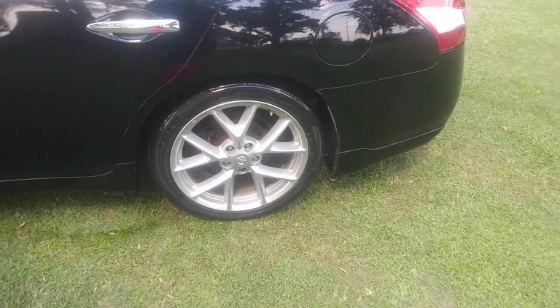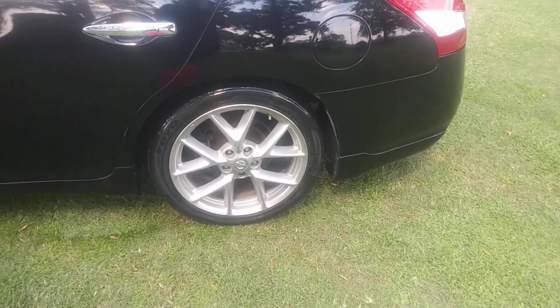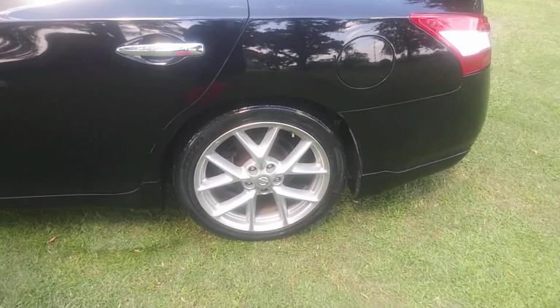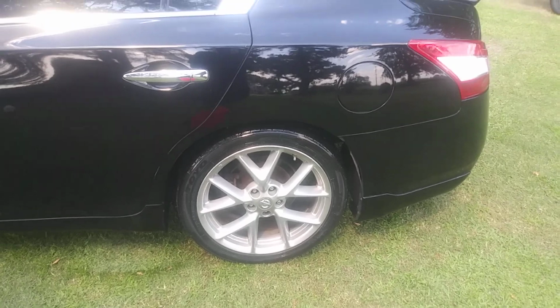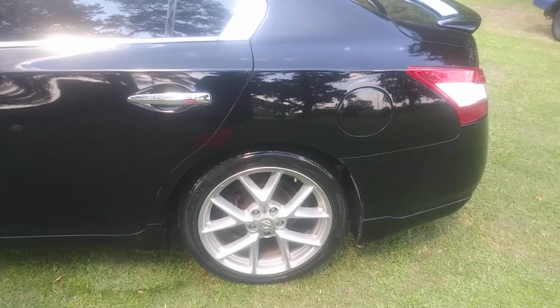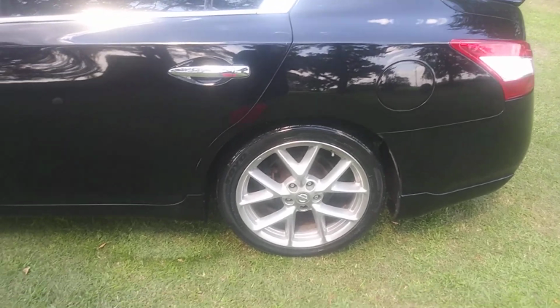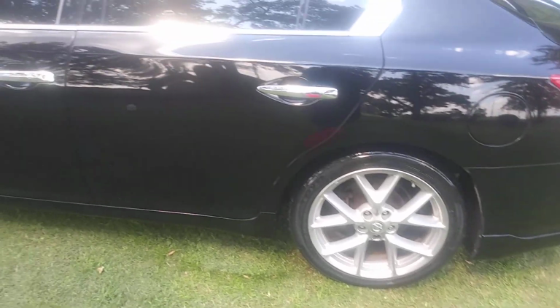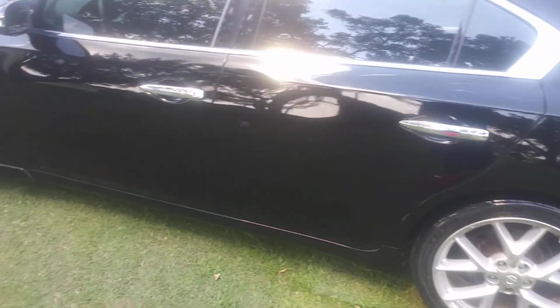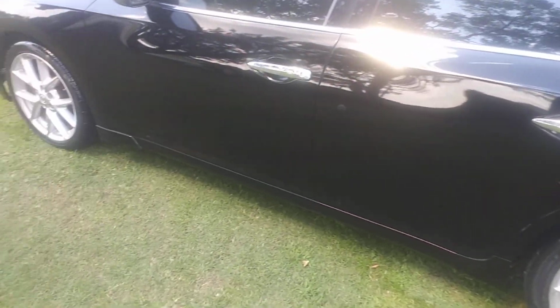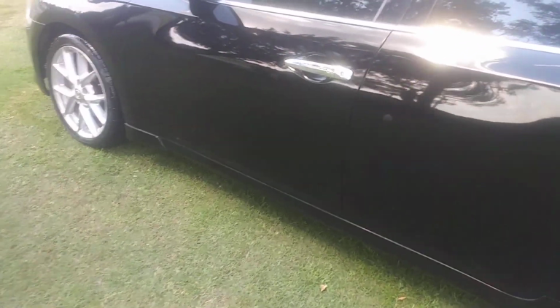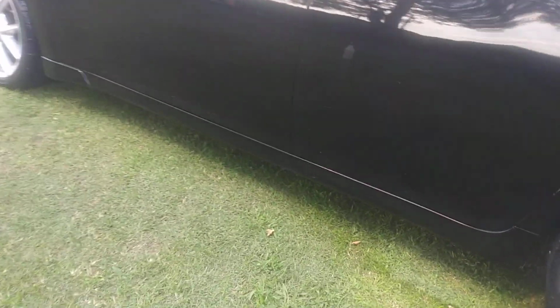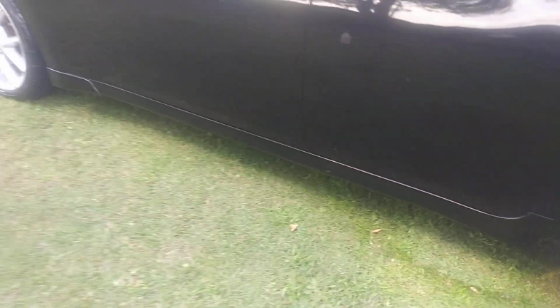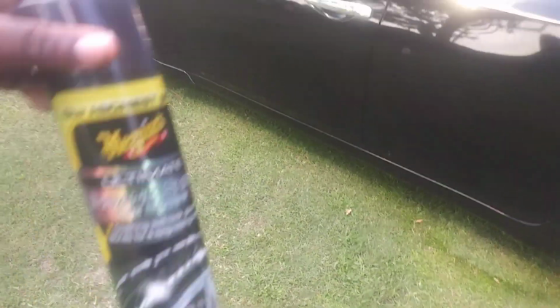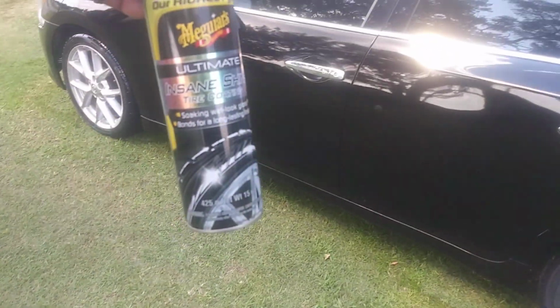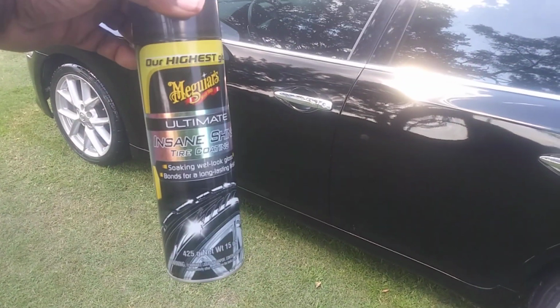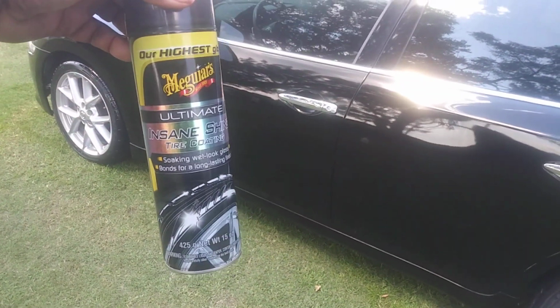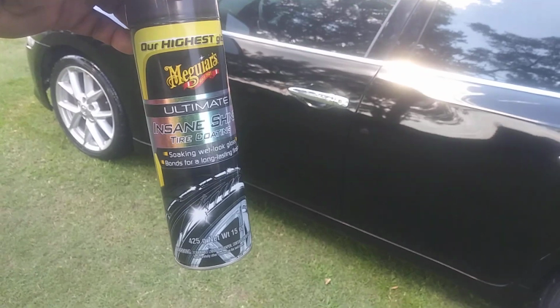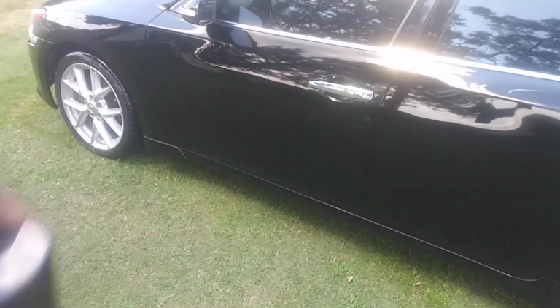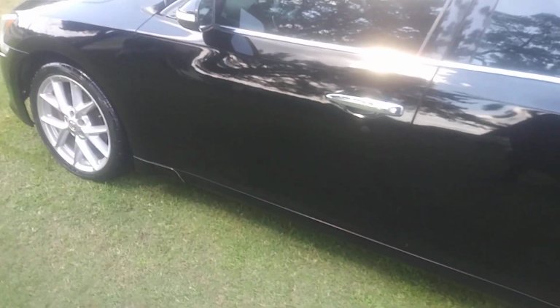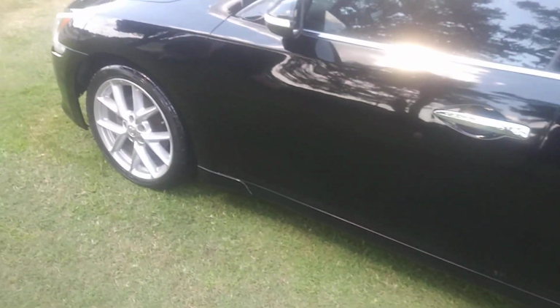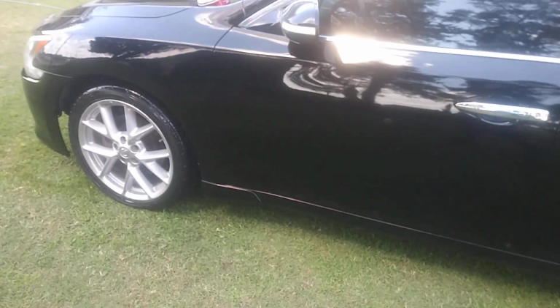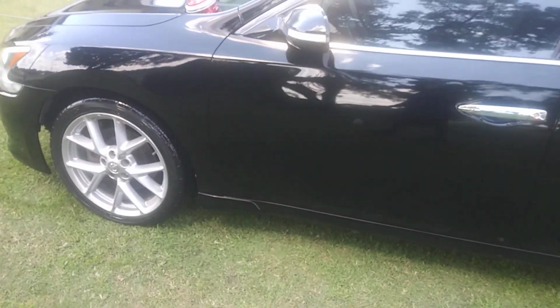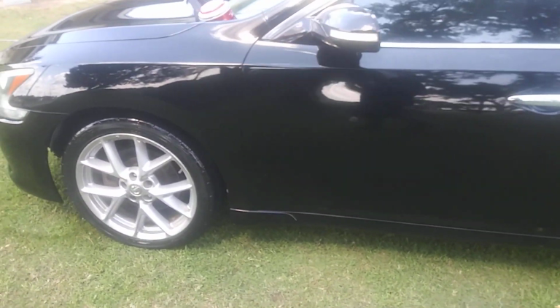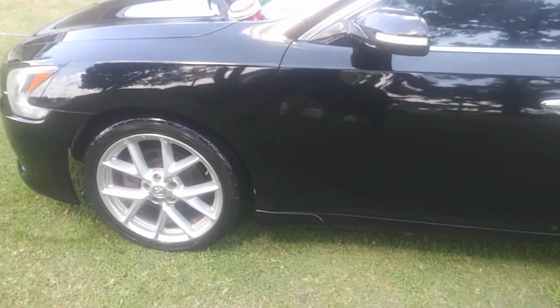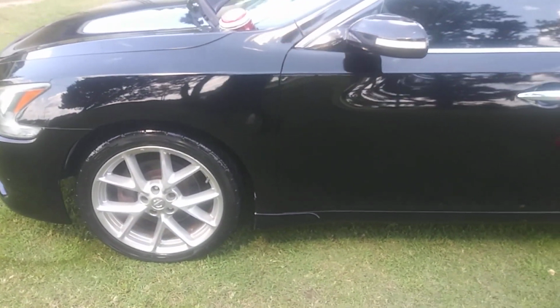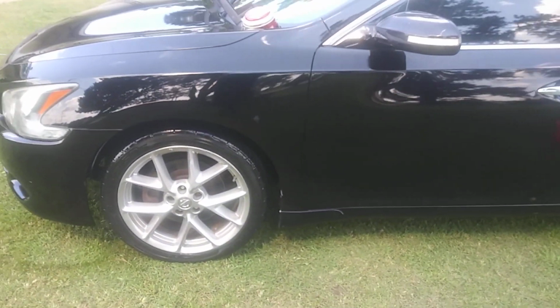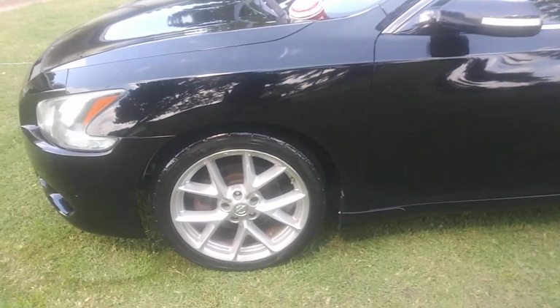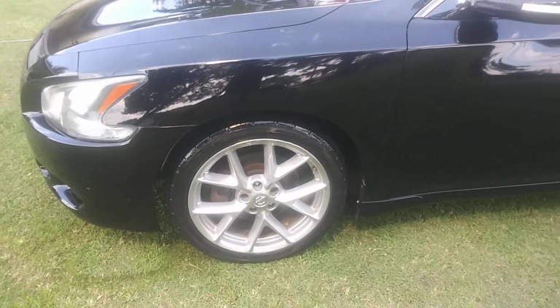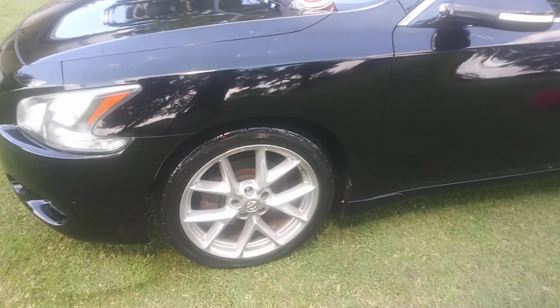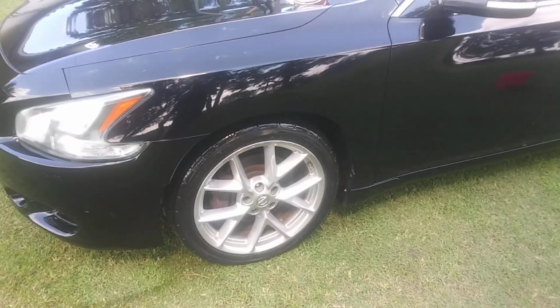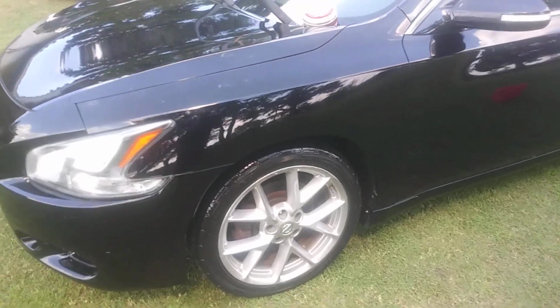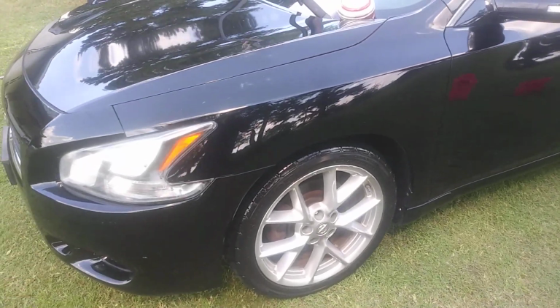For the tires, I used the Meguiar's Ultimate. And I used the Turtle Wax Detail Spray to help dry.